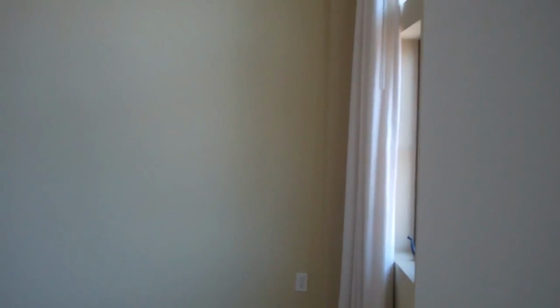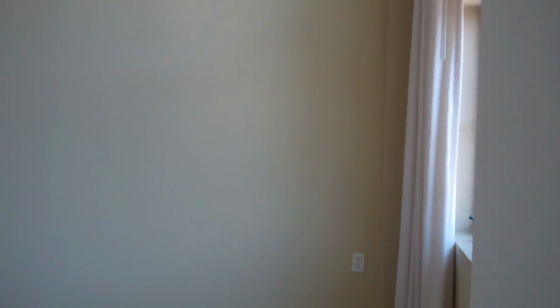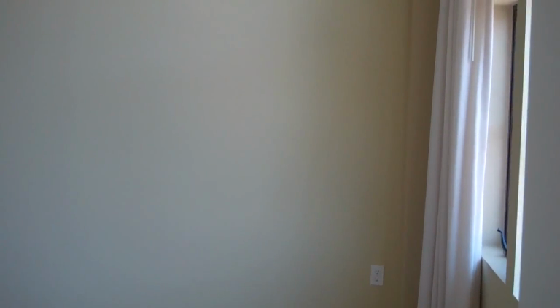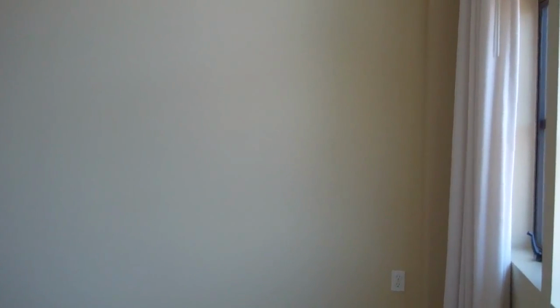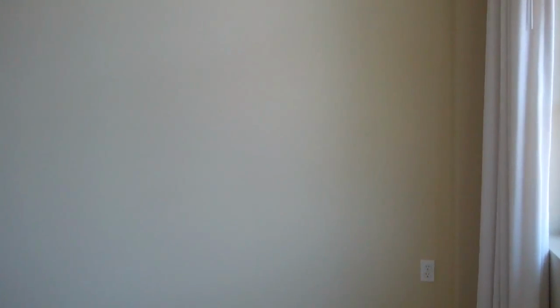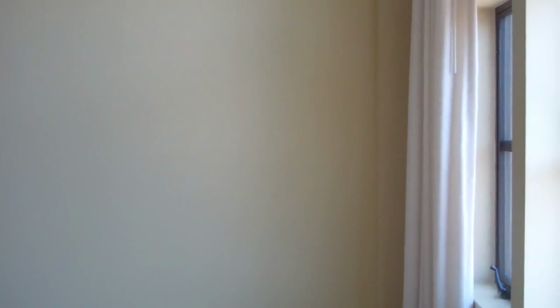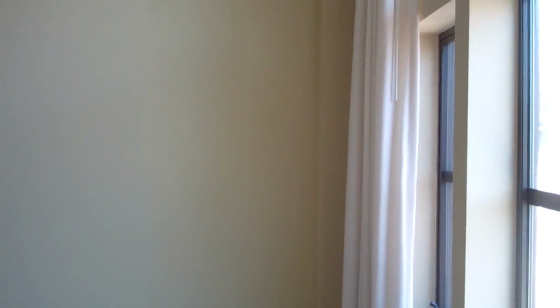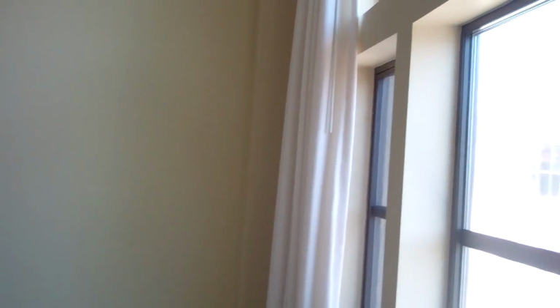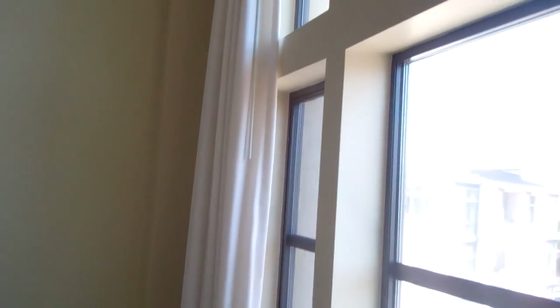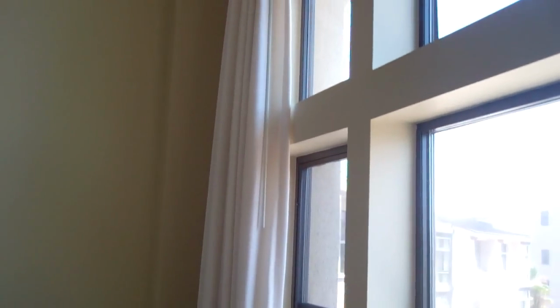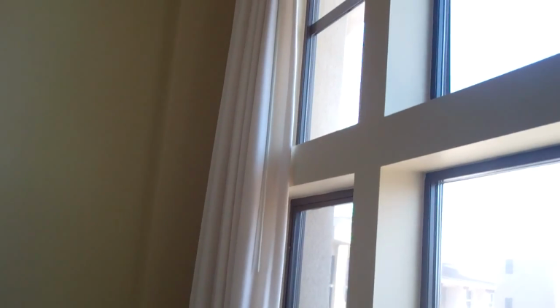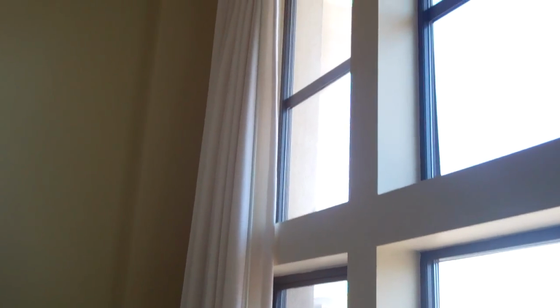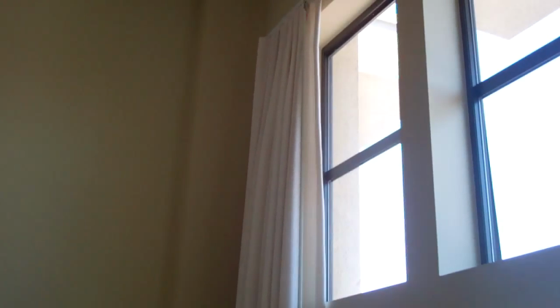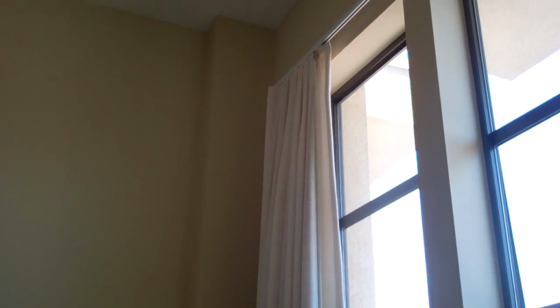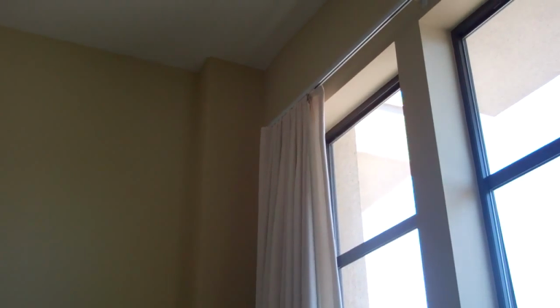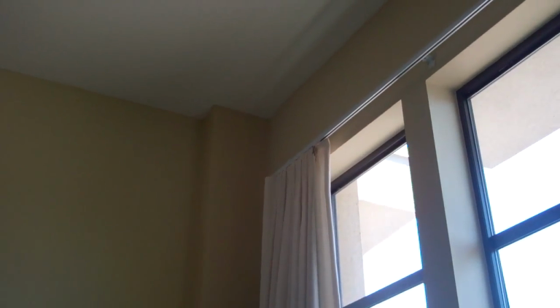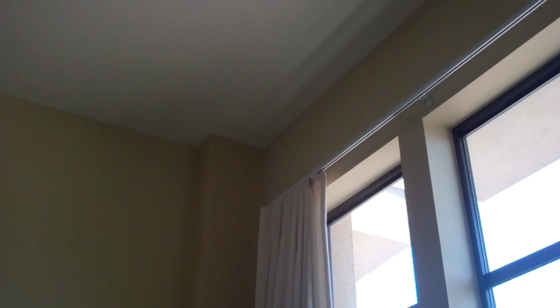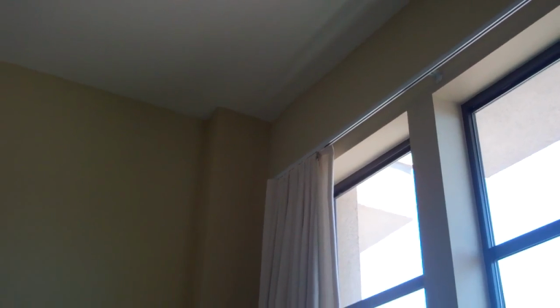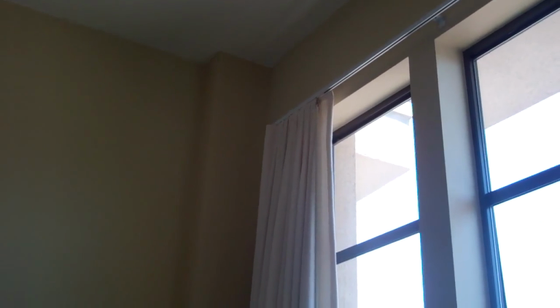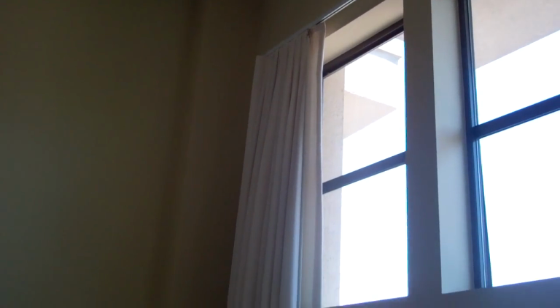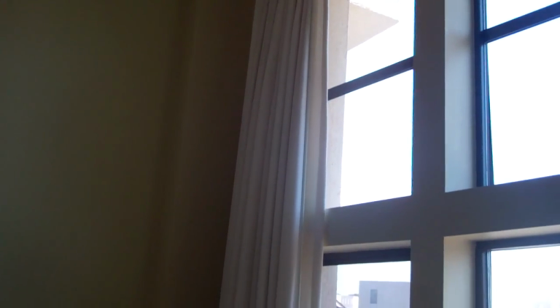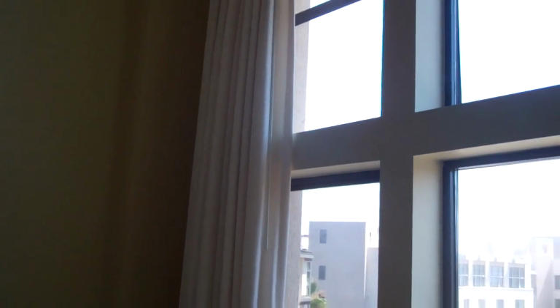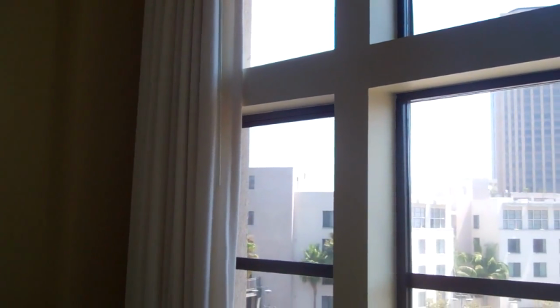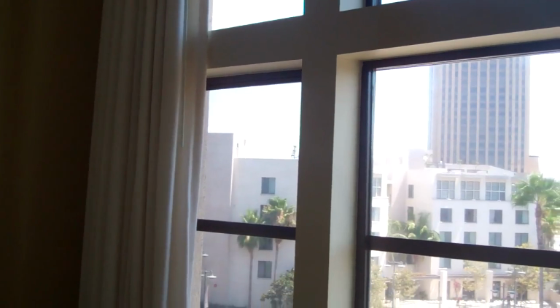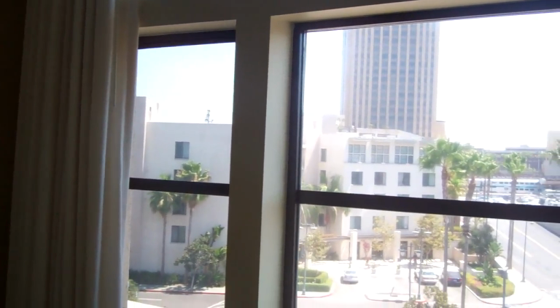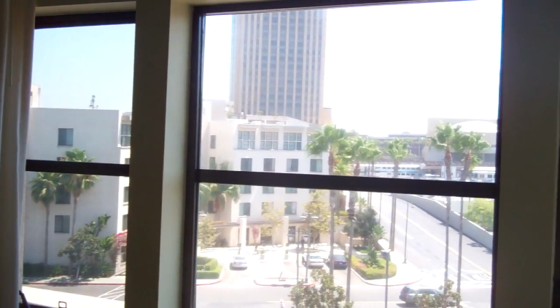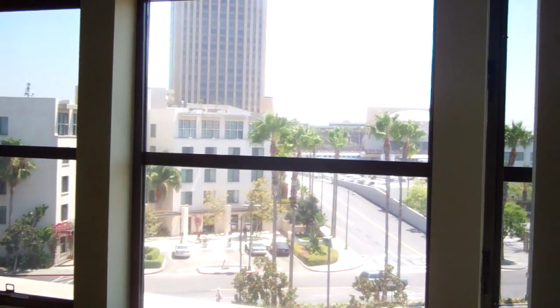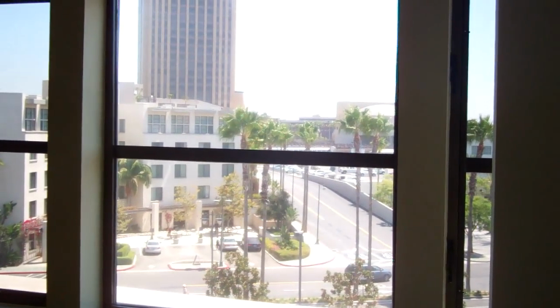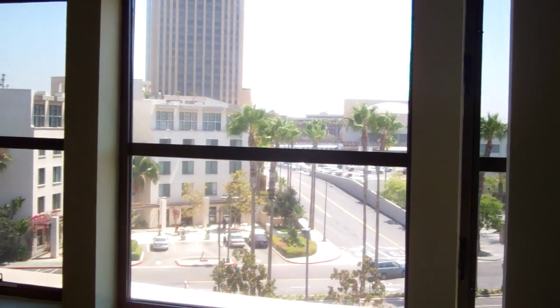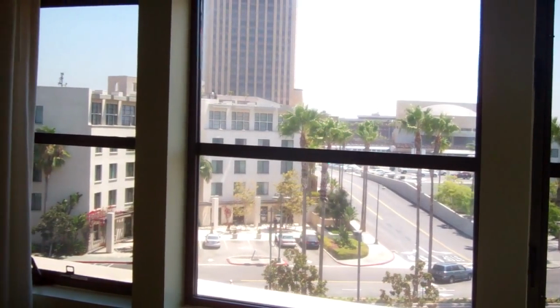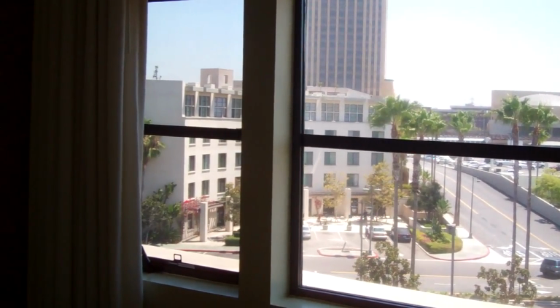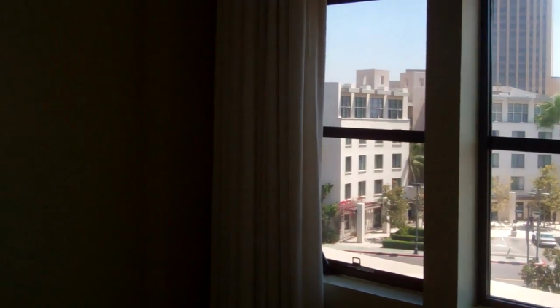Into the bedroom, and again featuring those beautiful windows and those 15 foot ceilings, really nice way to get to enjoy the view from your bedroom as well.